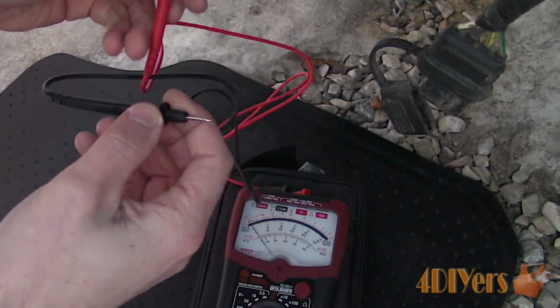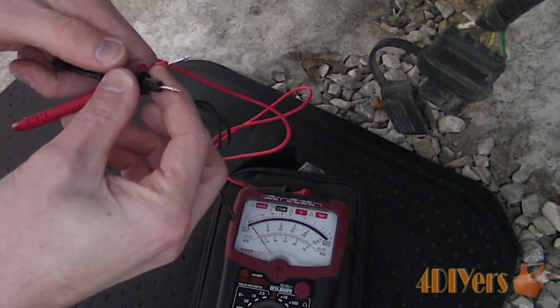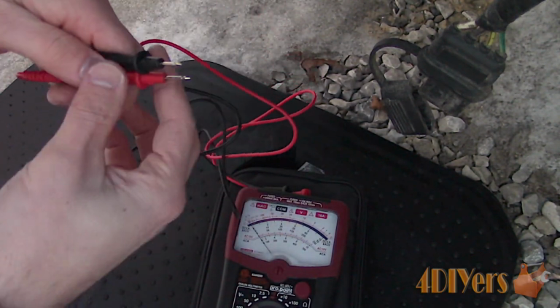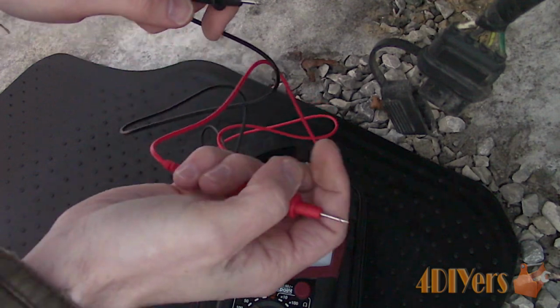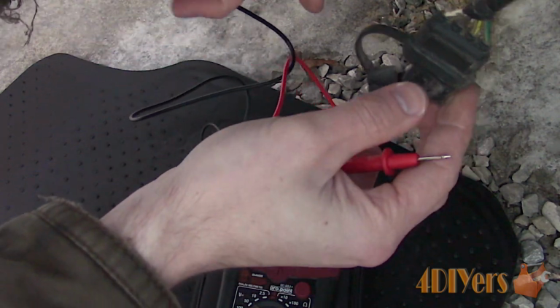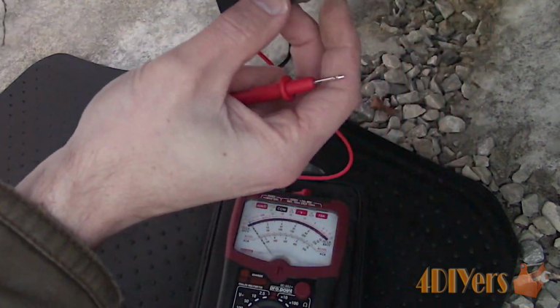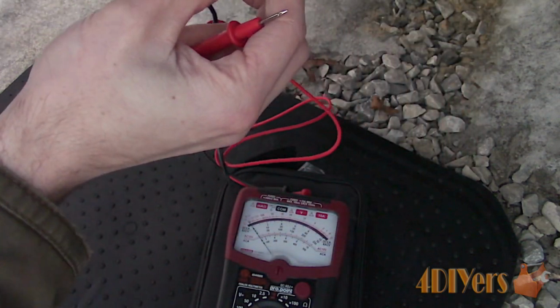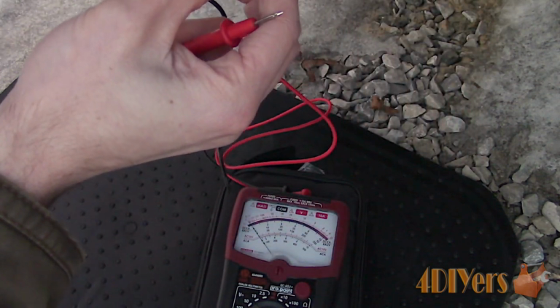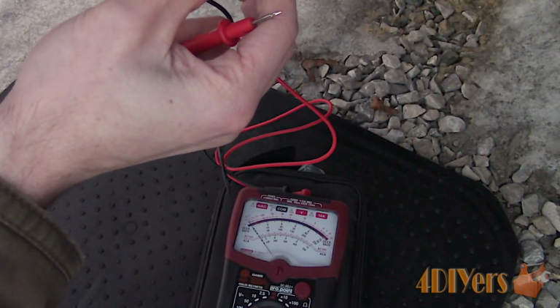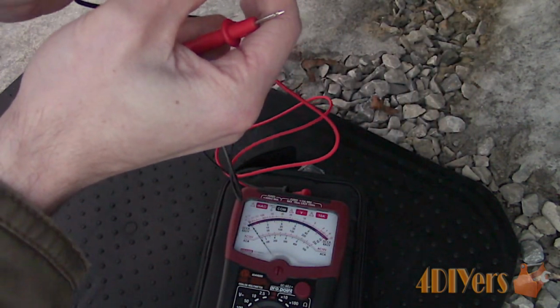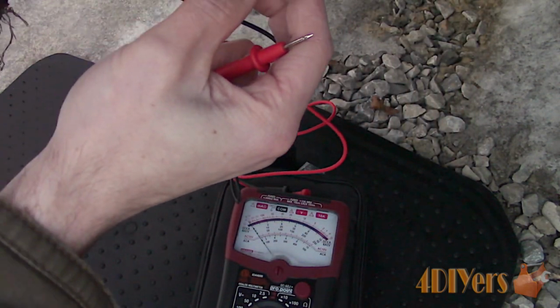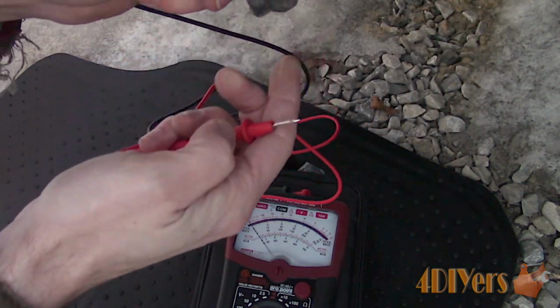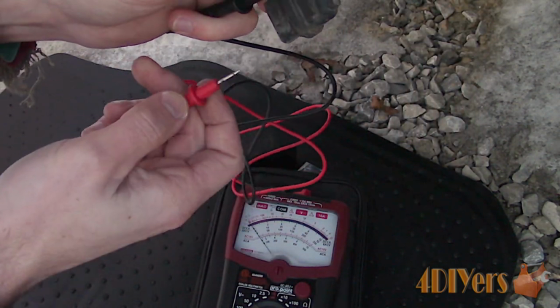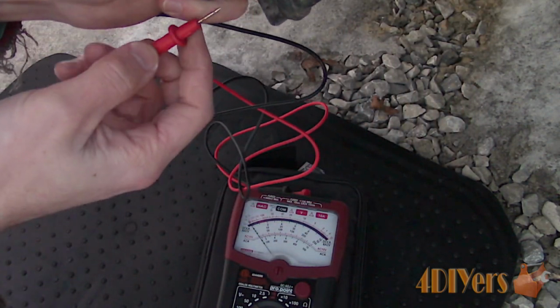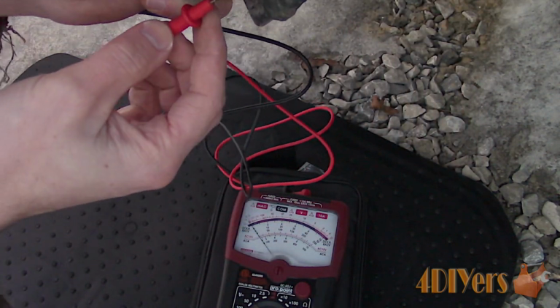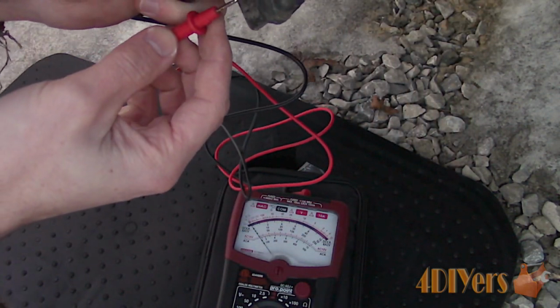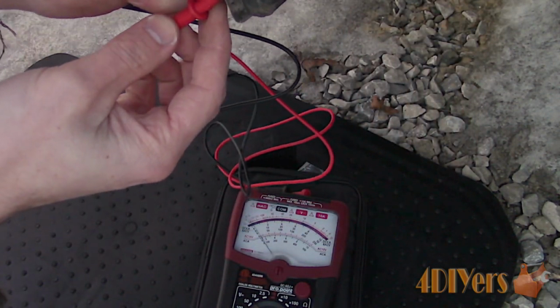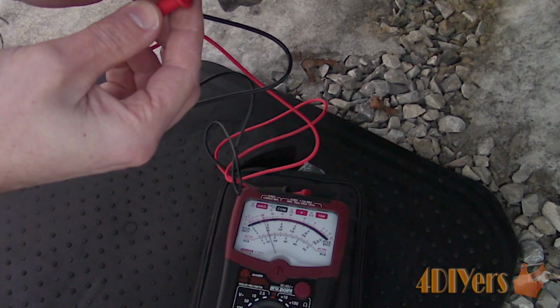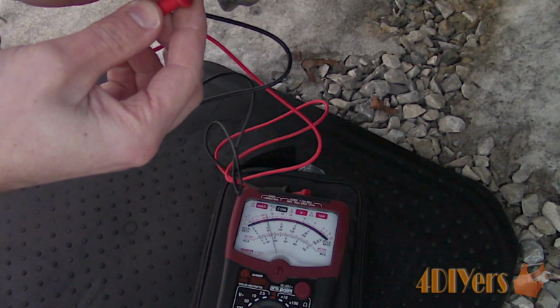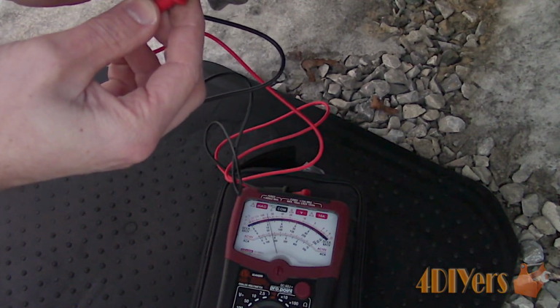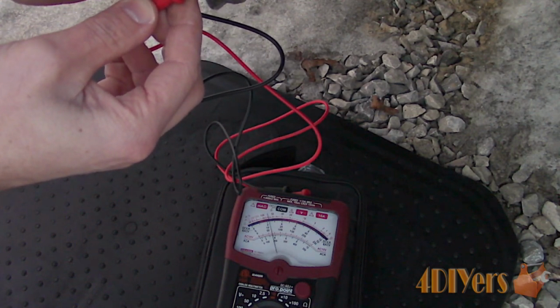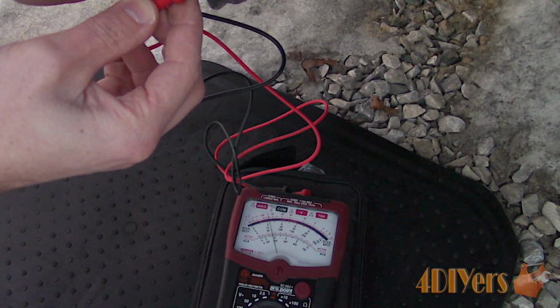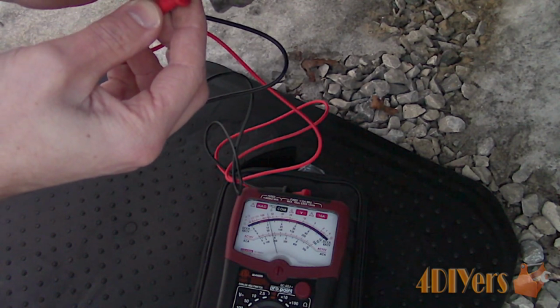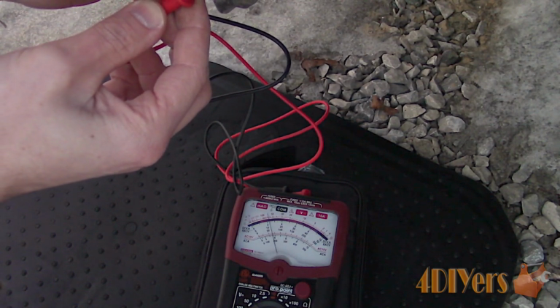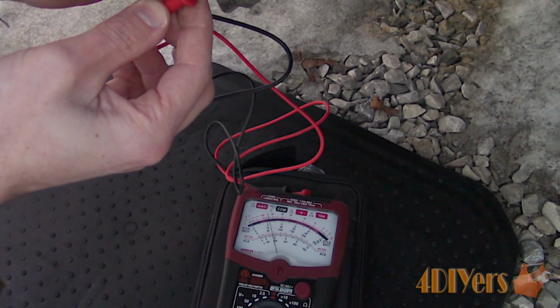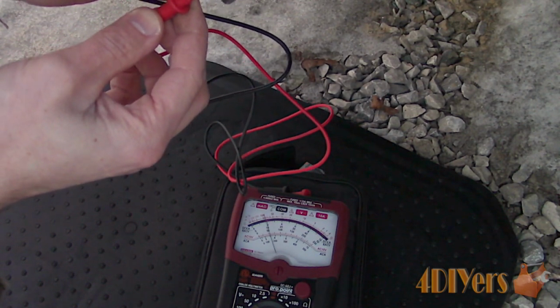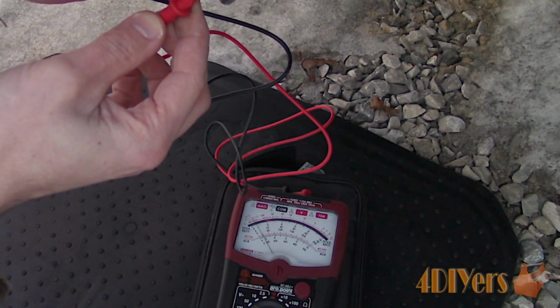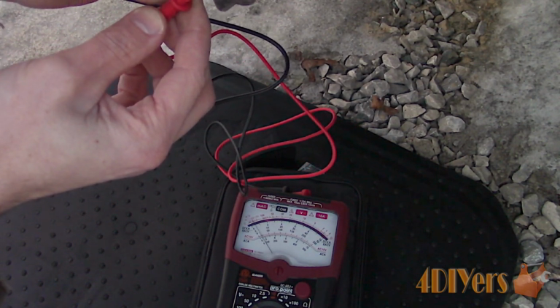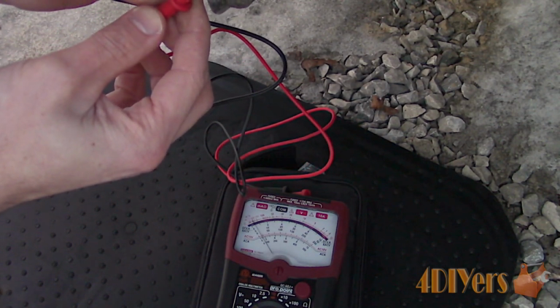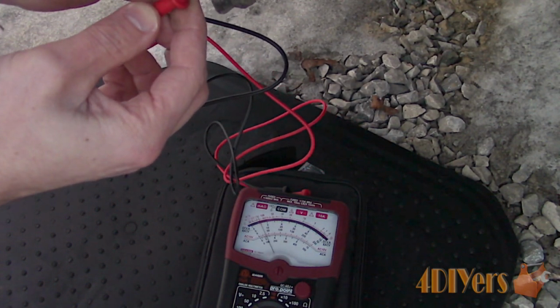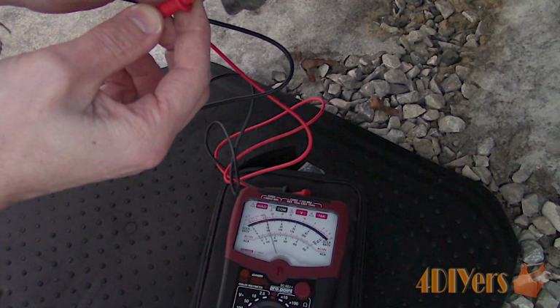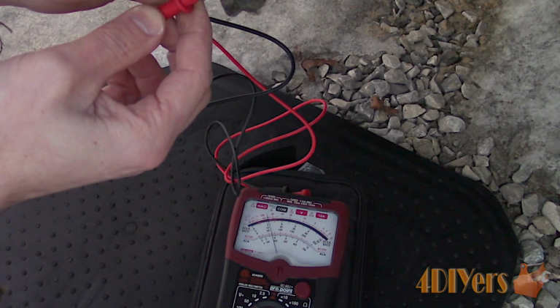Touching the black probe on the ground terminal and the red on the positive, here you can see the voltage is present. Again, you can also have the black probe on a known ground source, such as what I've shown previously with the license plate bolt.